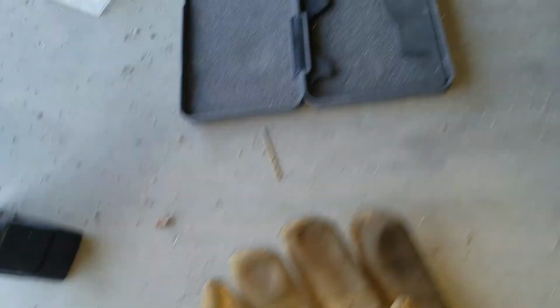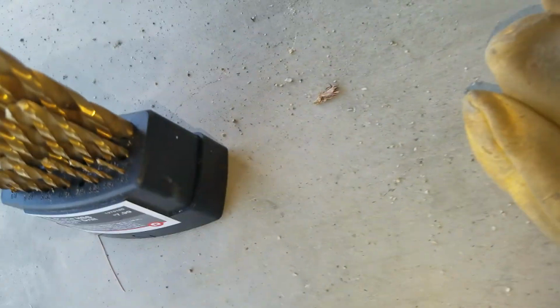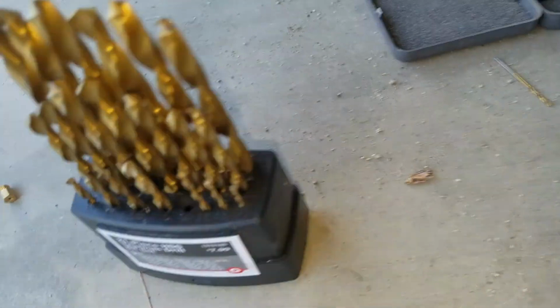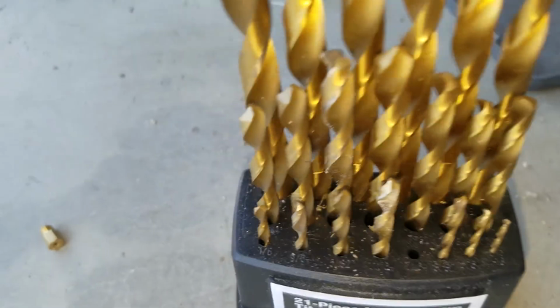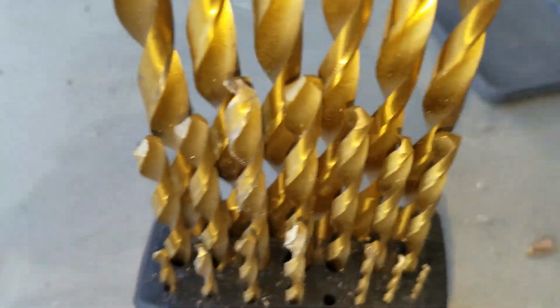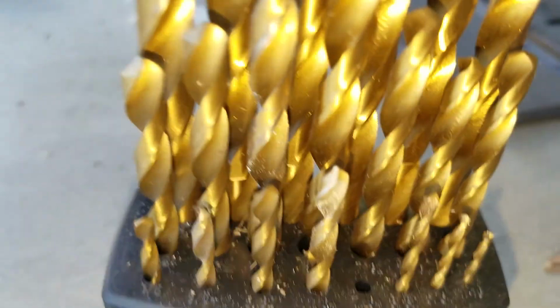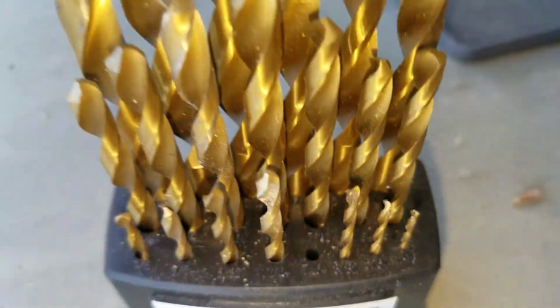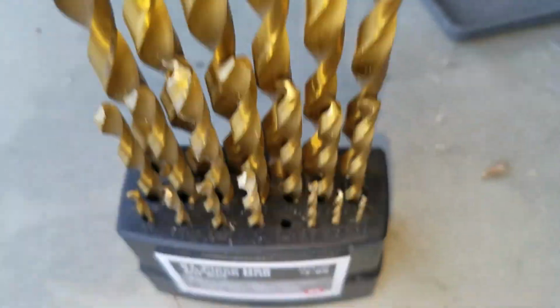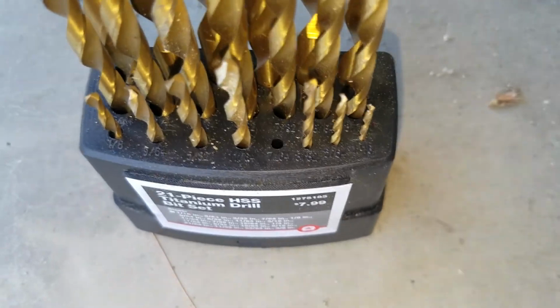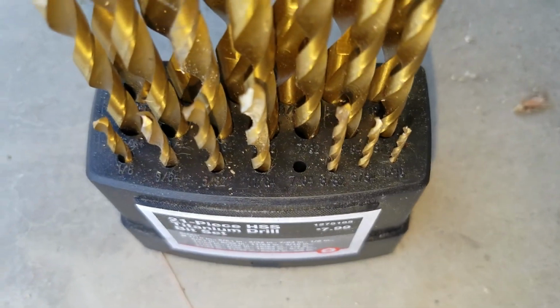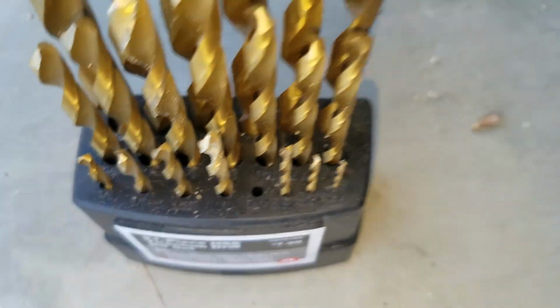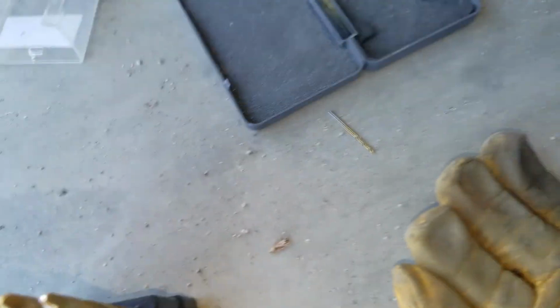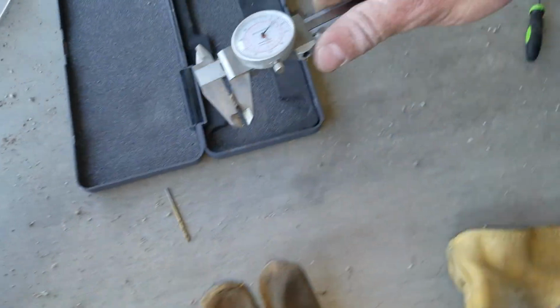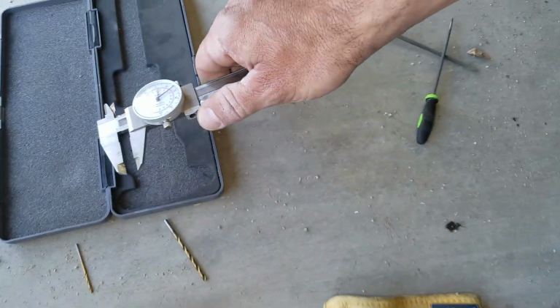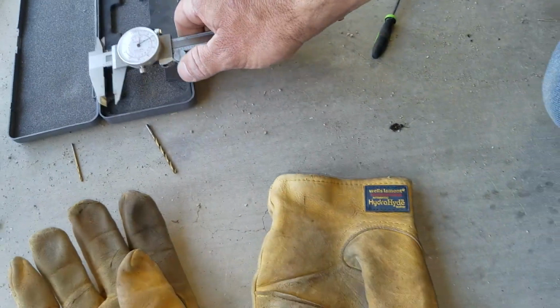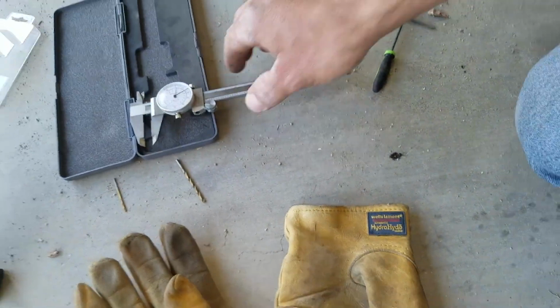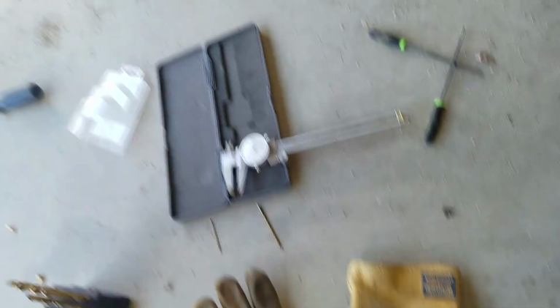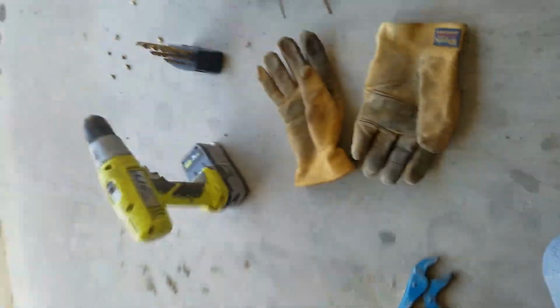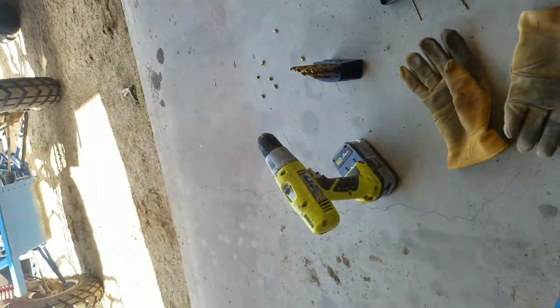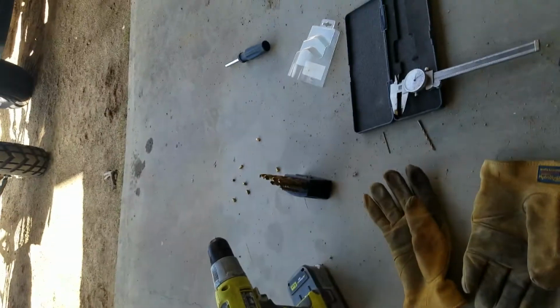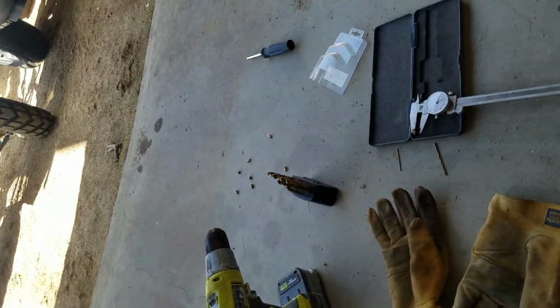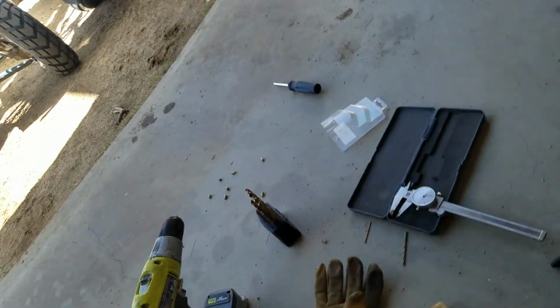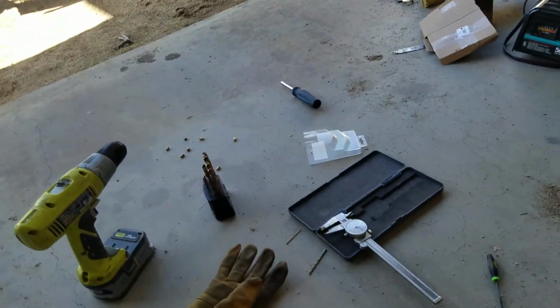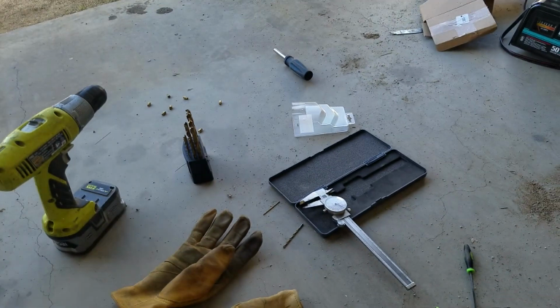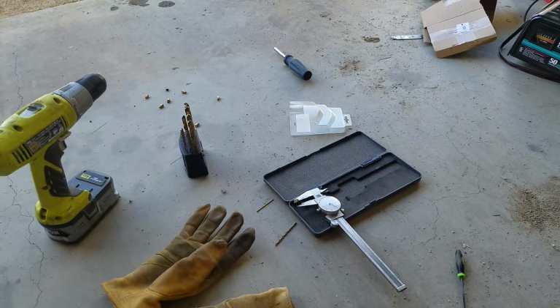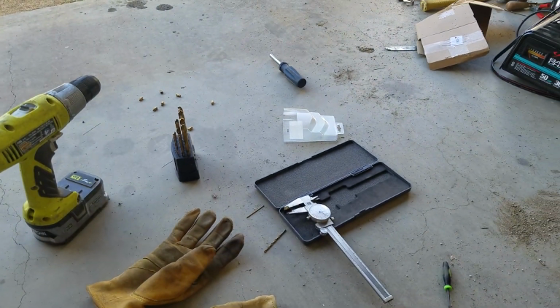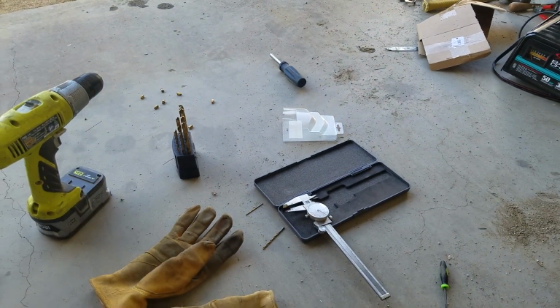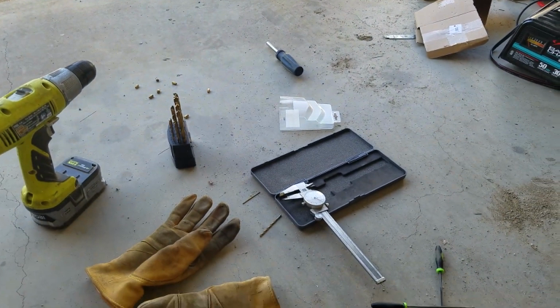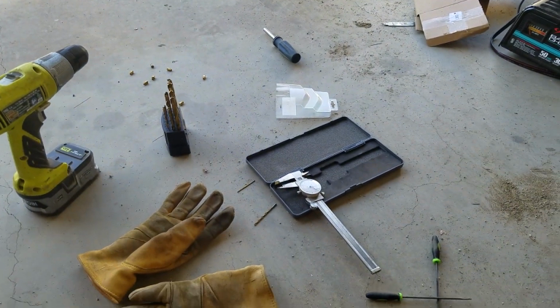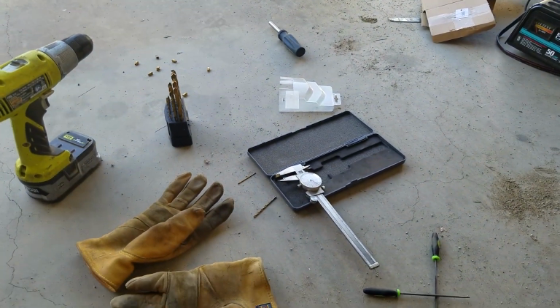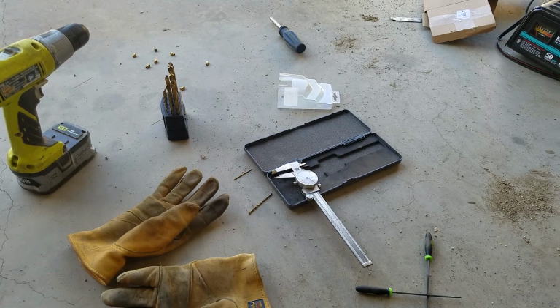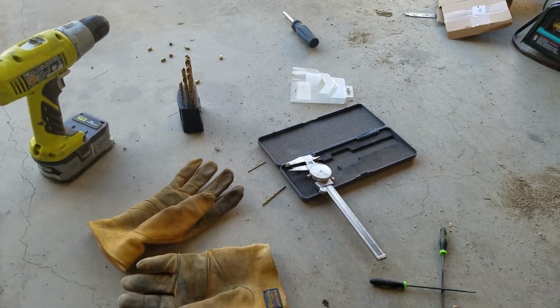It's also 7/64ths. And that snapped up my top end. When it first started running, the top end was completely dead.